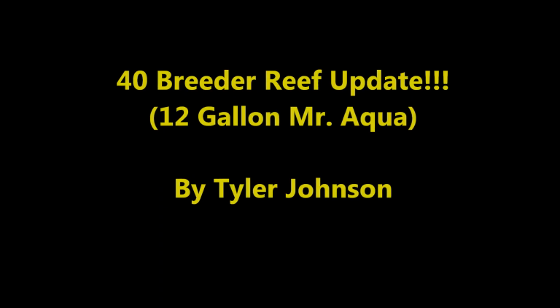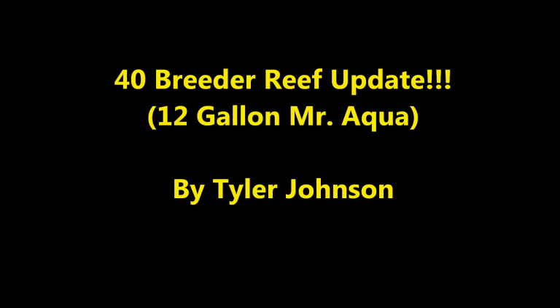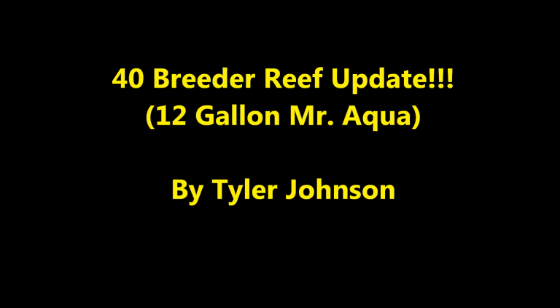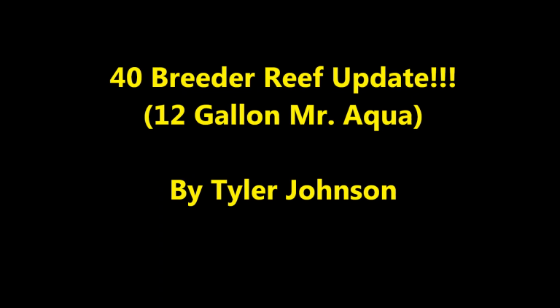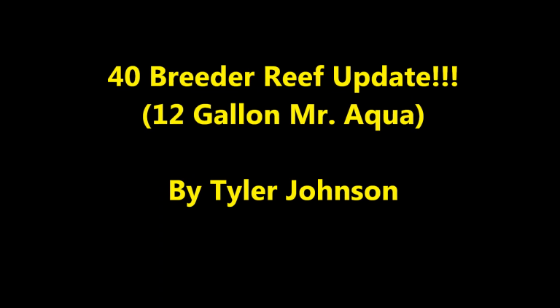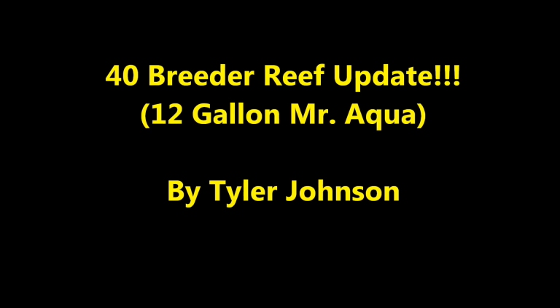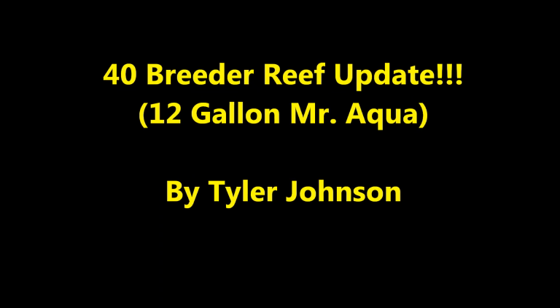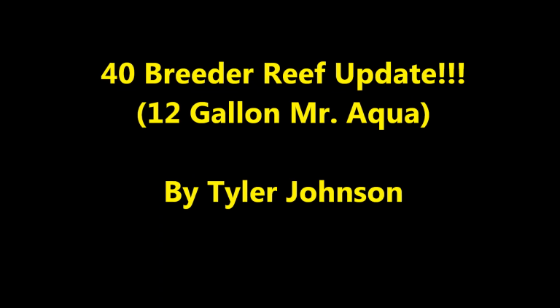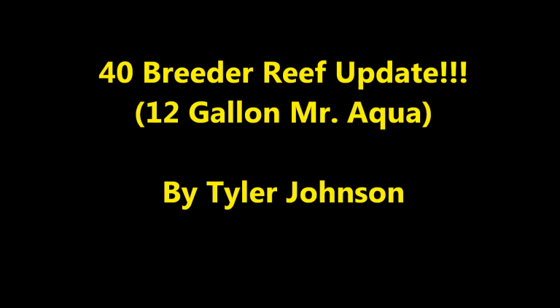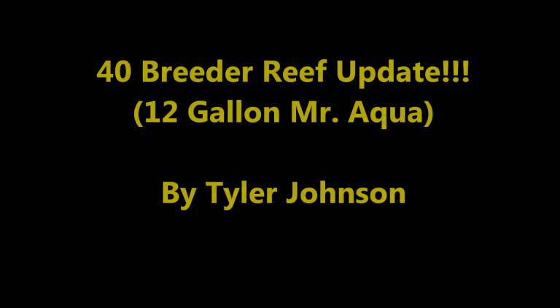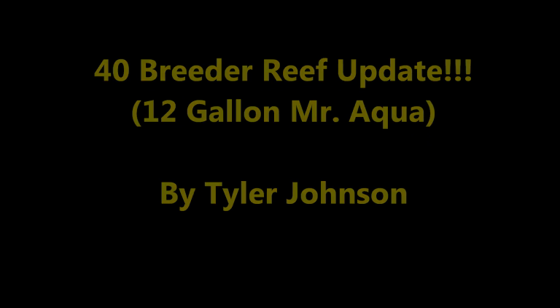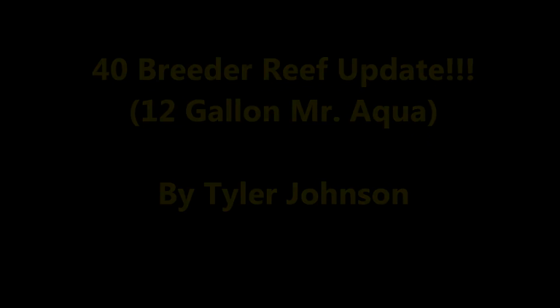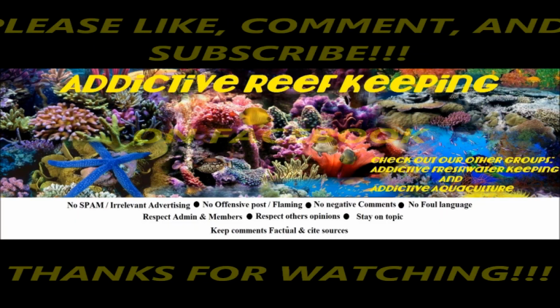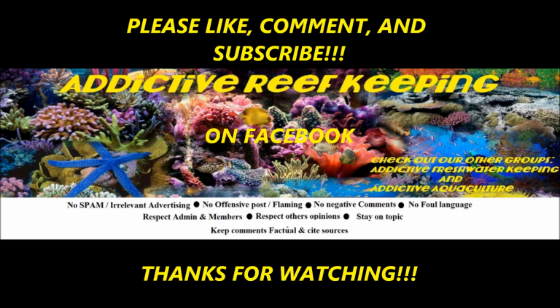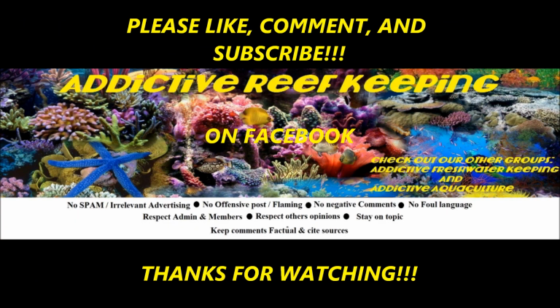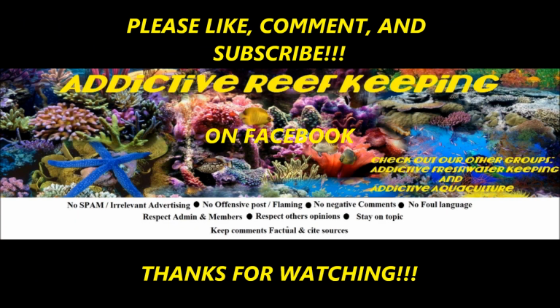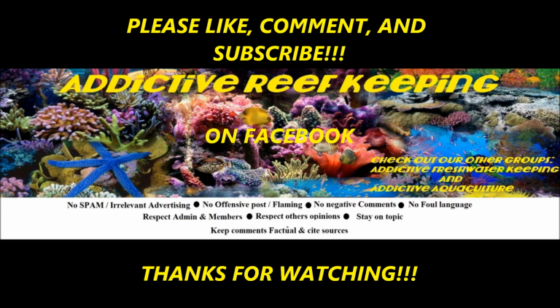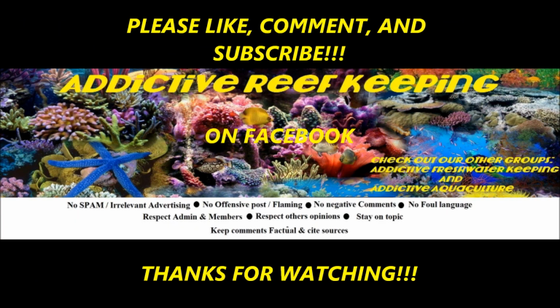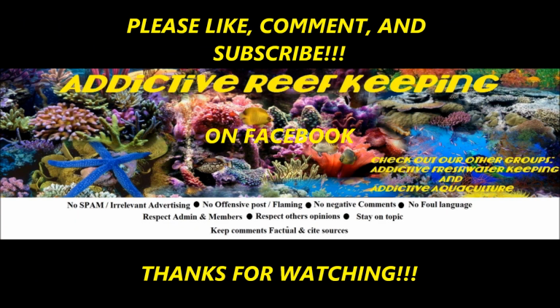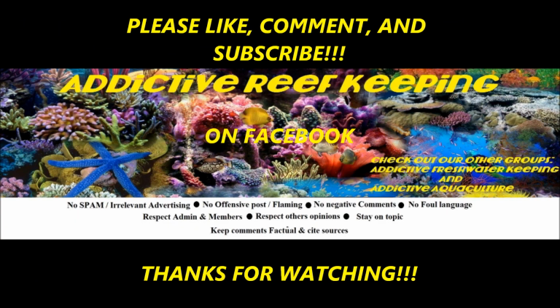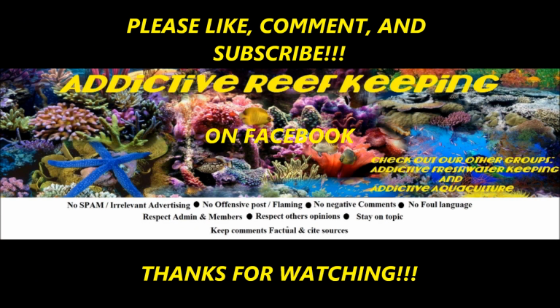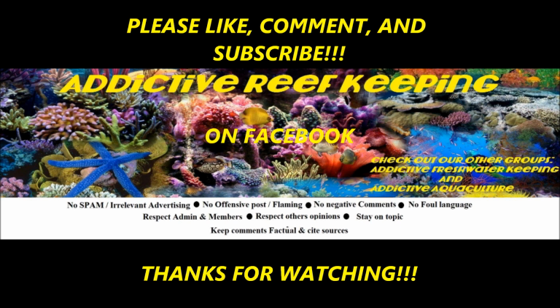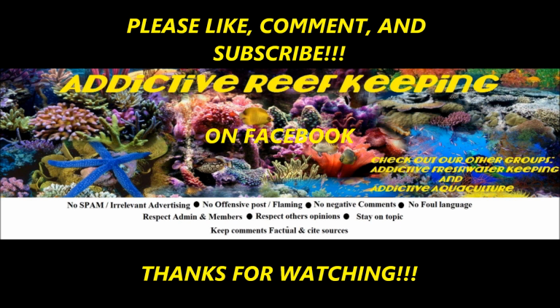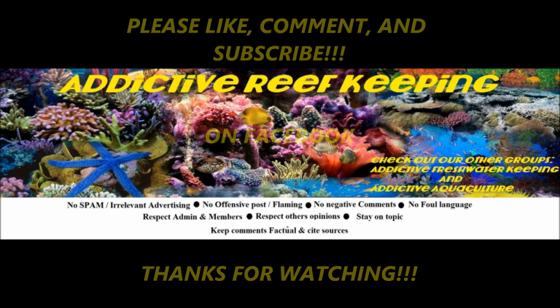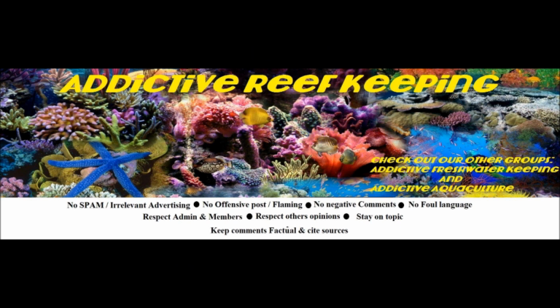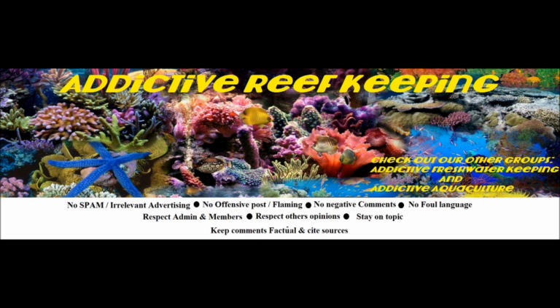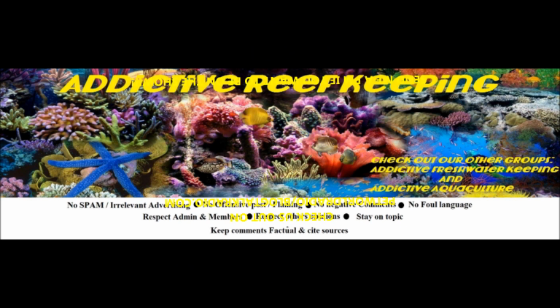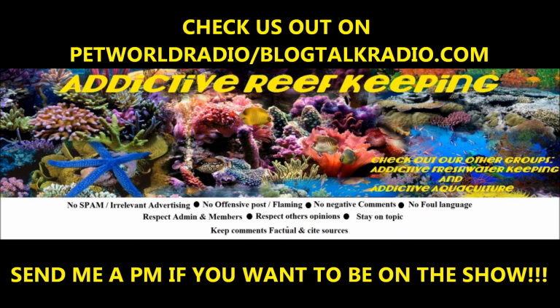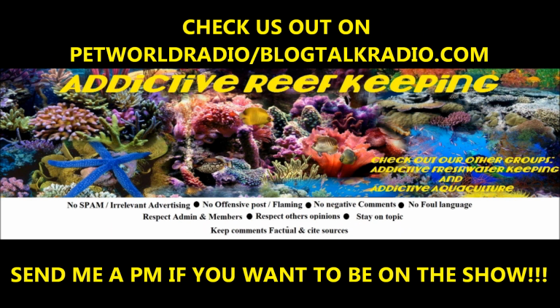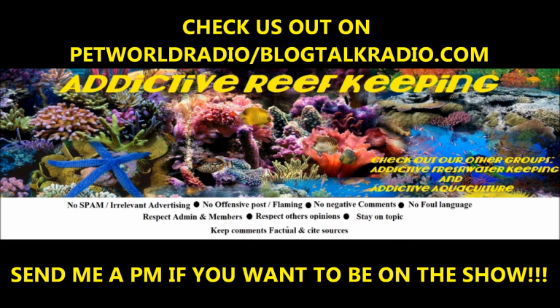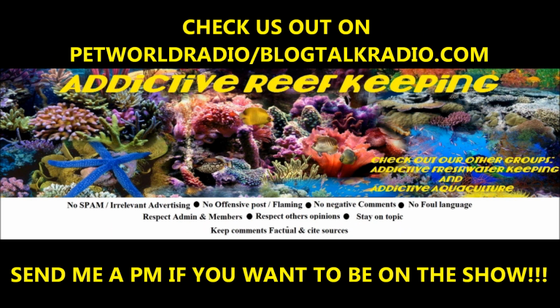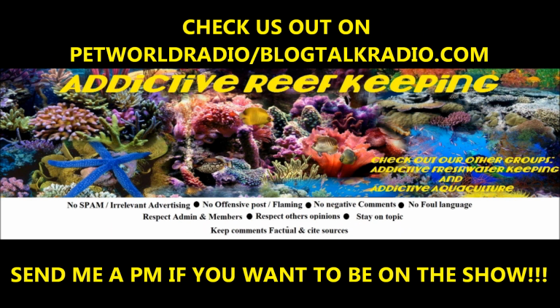You're listening to Pet World Radio, and this is Addictive Reef Keeping with Tyler Johnson. Stay tuned for live chats, expert guests, tips and tricks, product reviews, and many more topics.